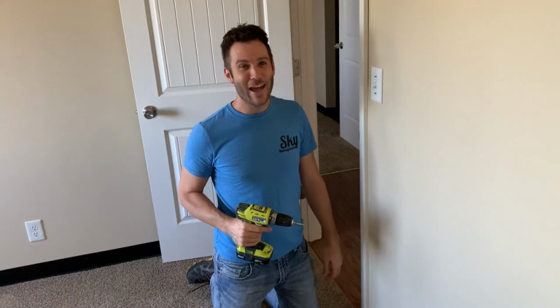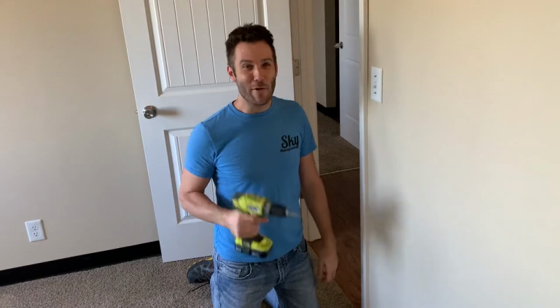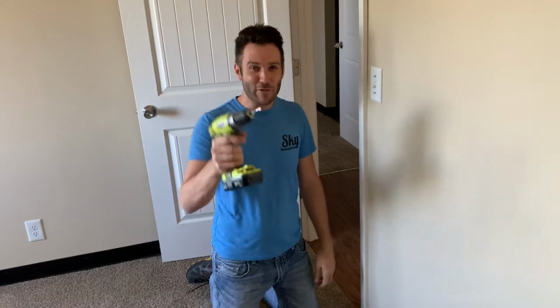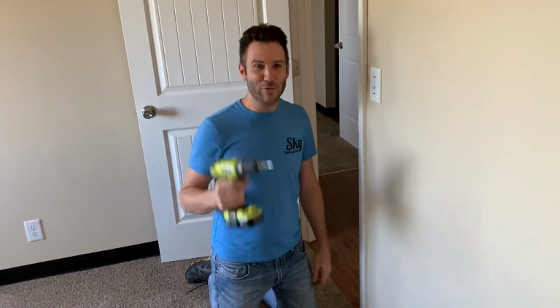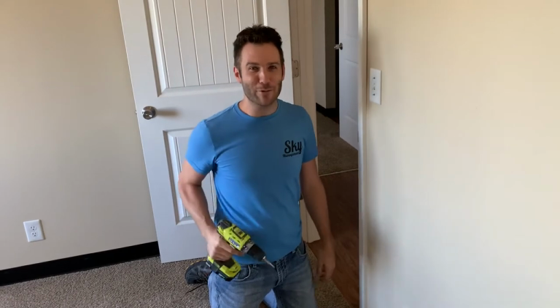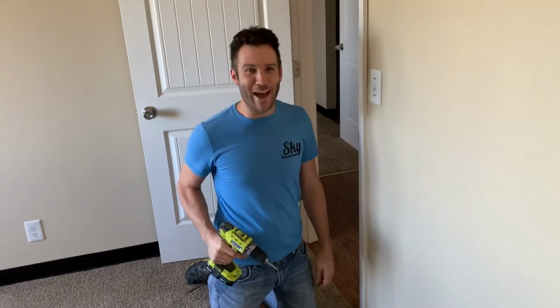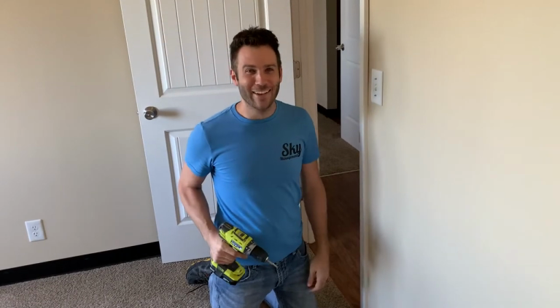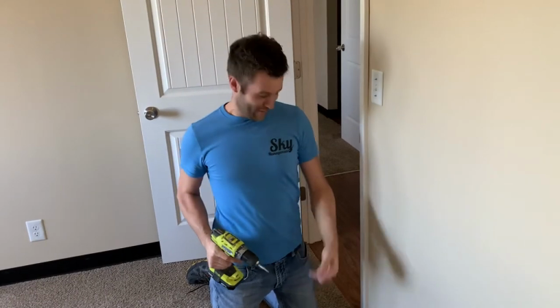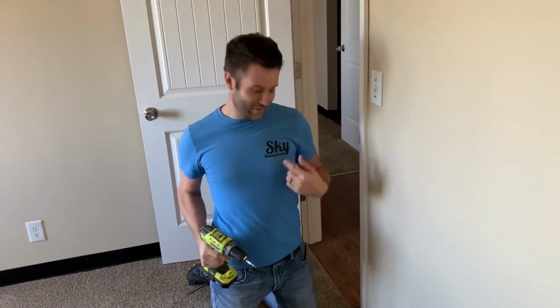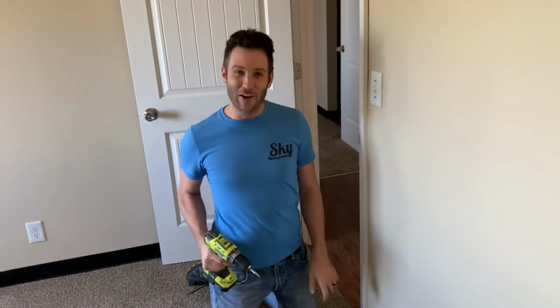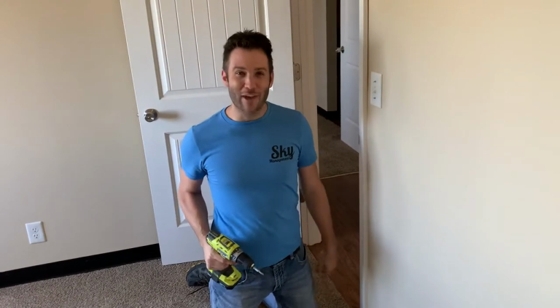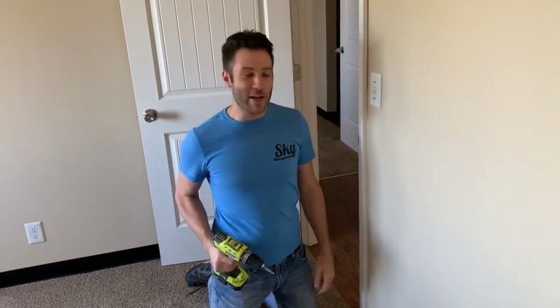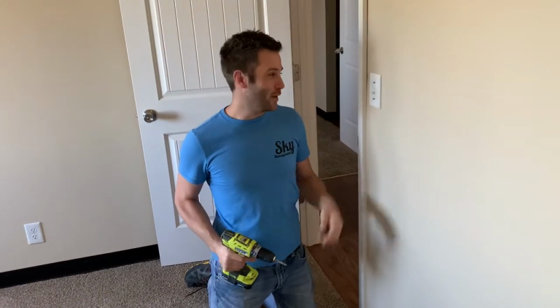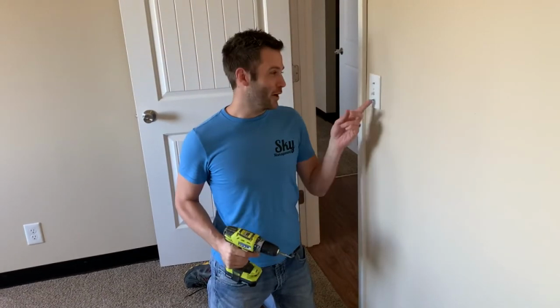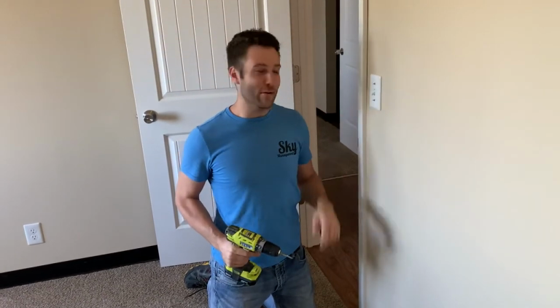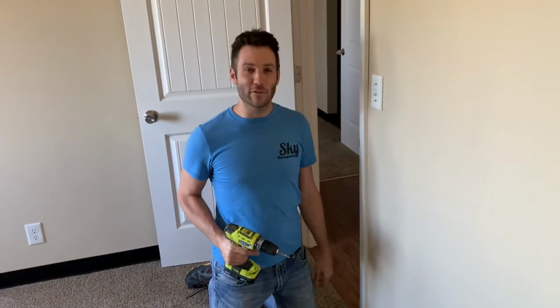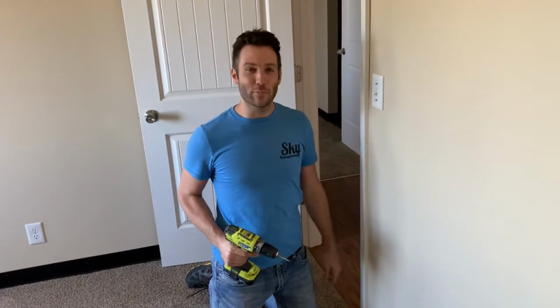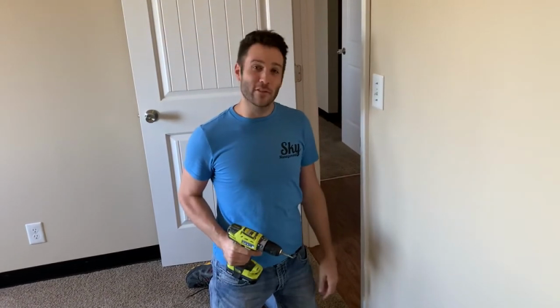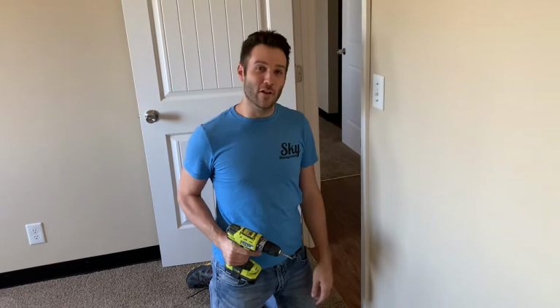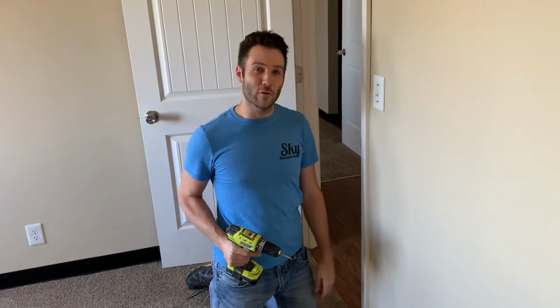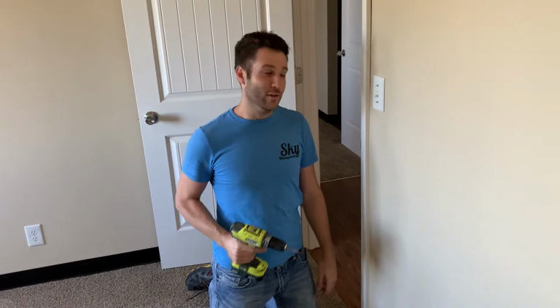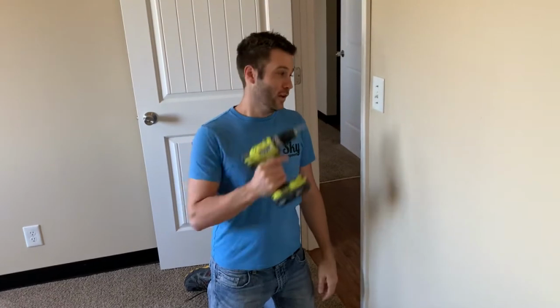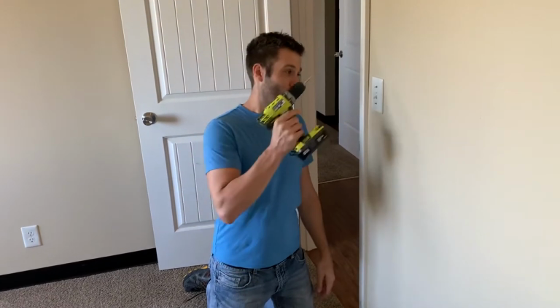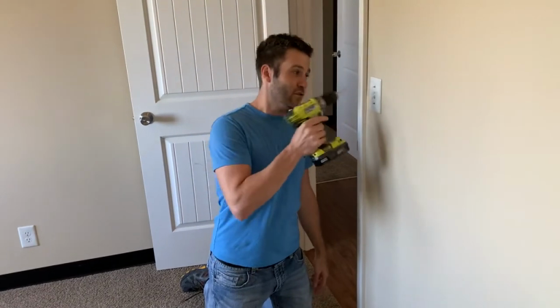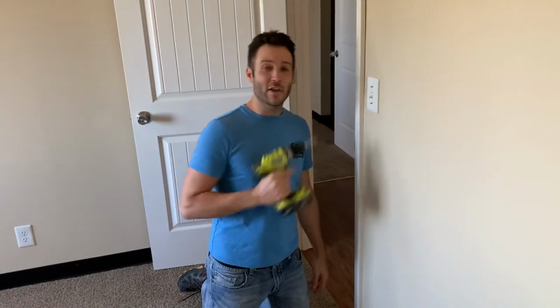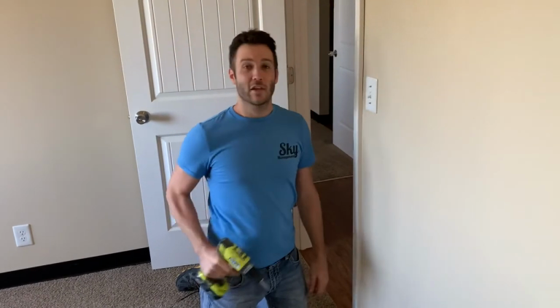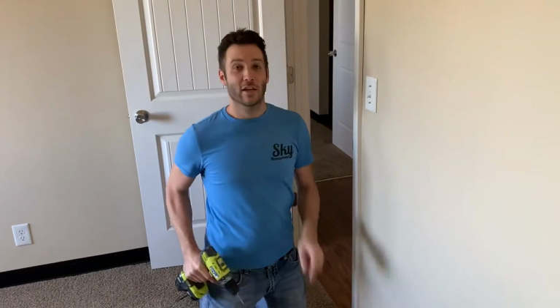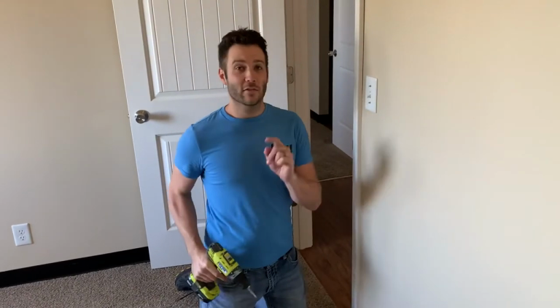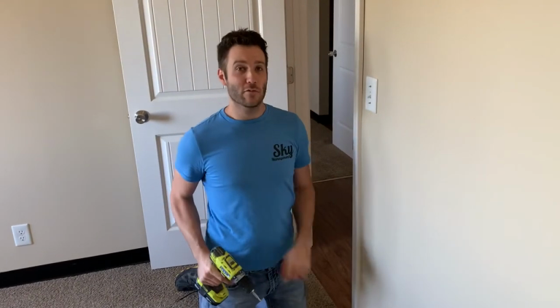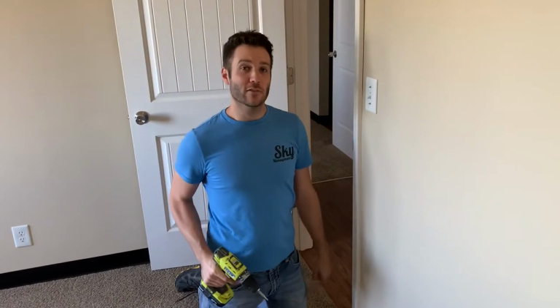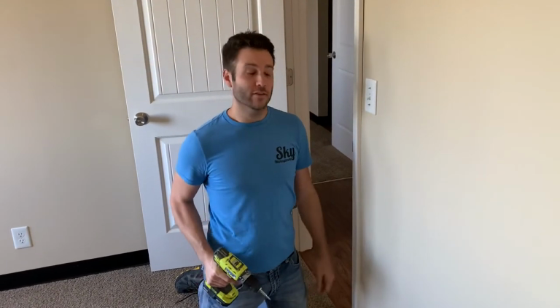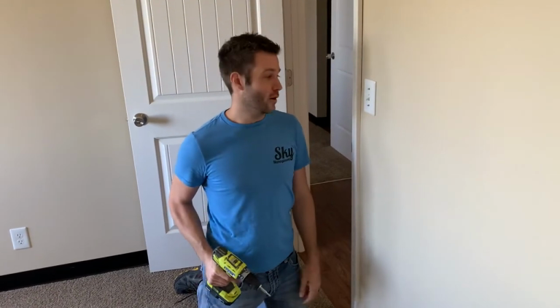Hey! My favorite subscriber's back! This is Jerry with Scott Management. We're going to try to remove a switch plate and install a new one with a new switch in less than three minutes. Let's get started.